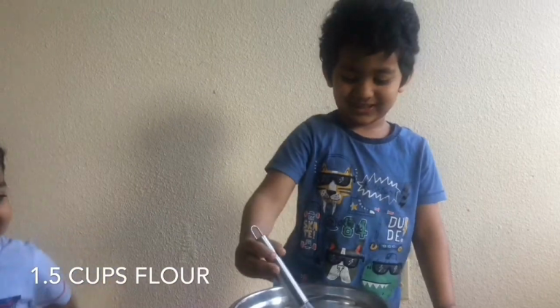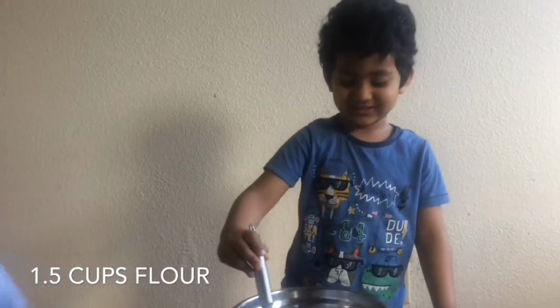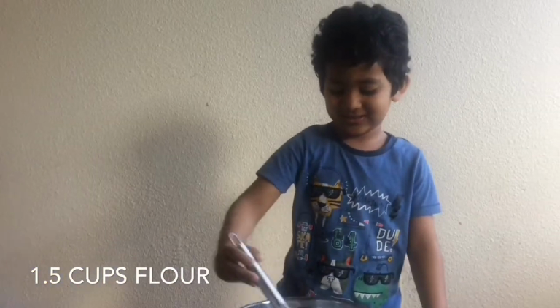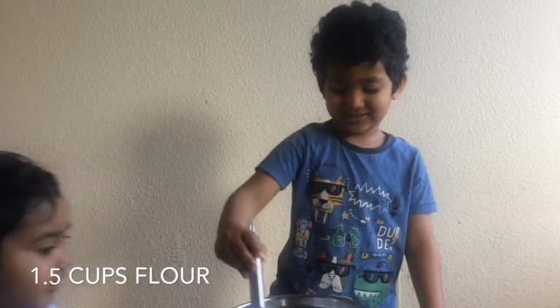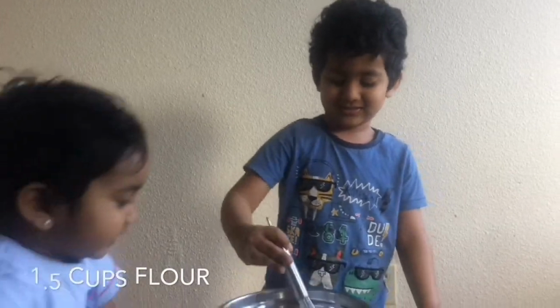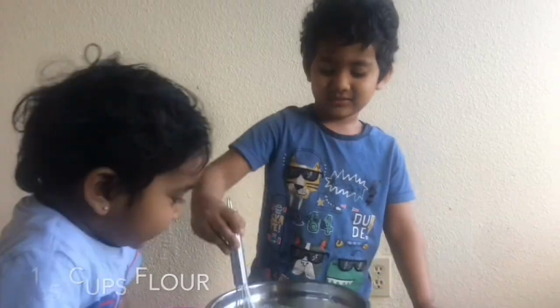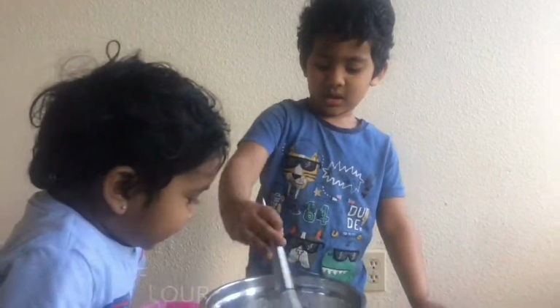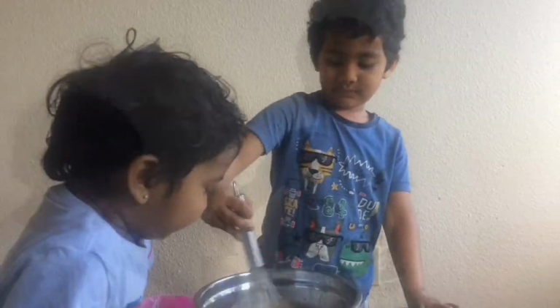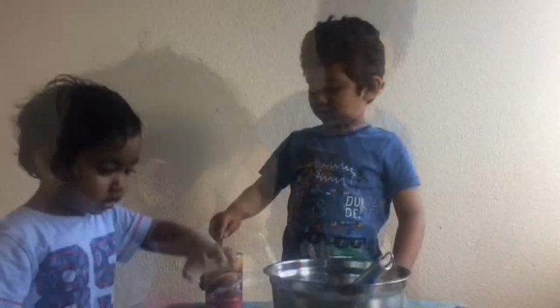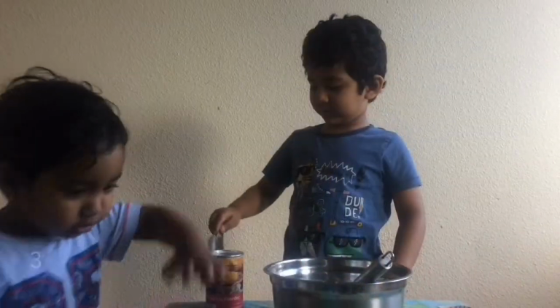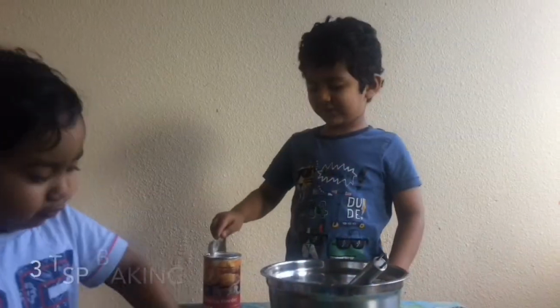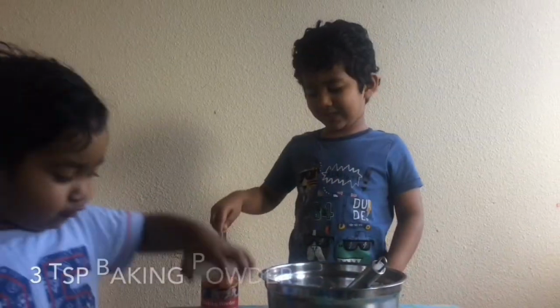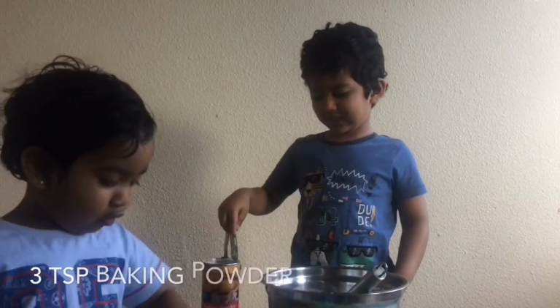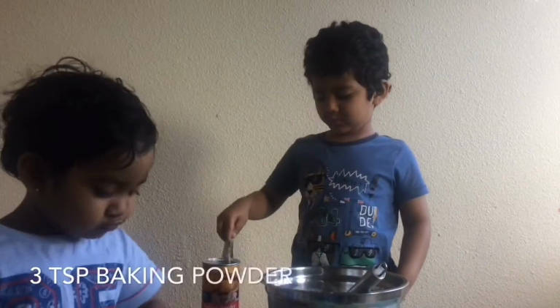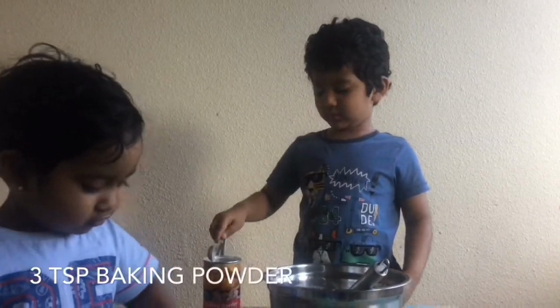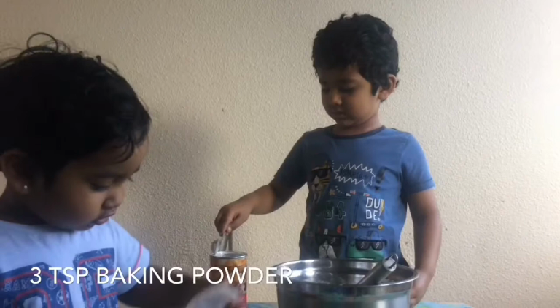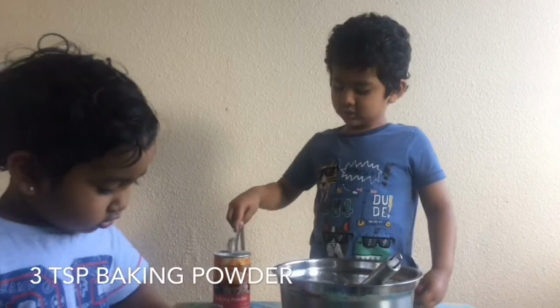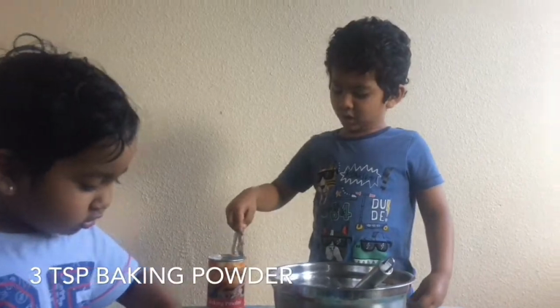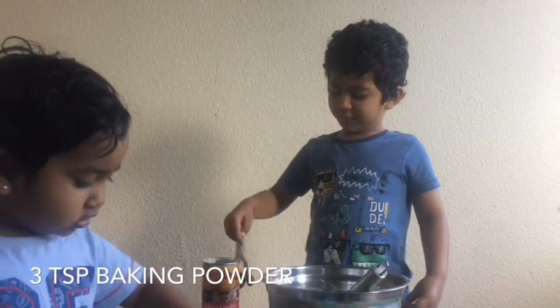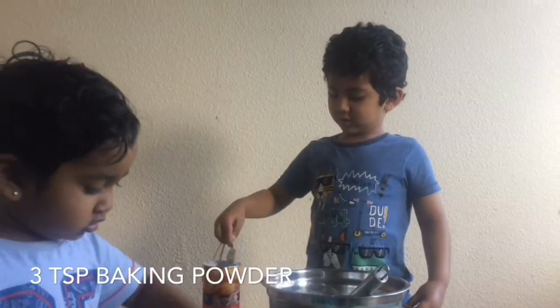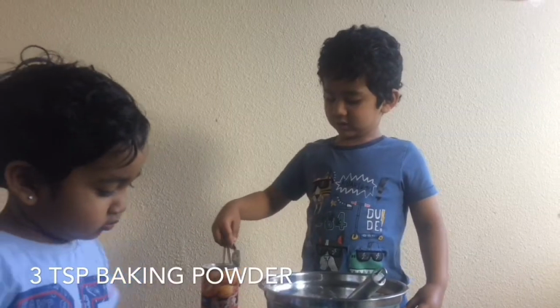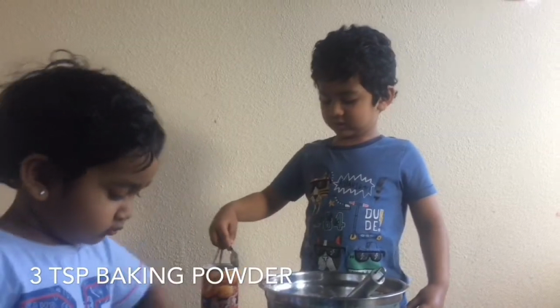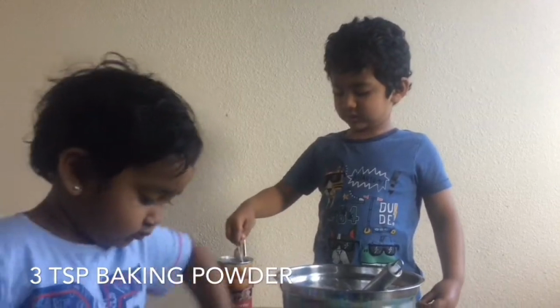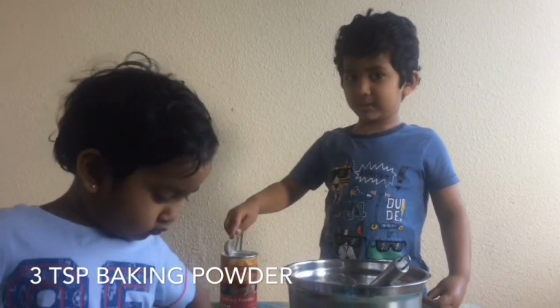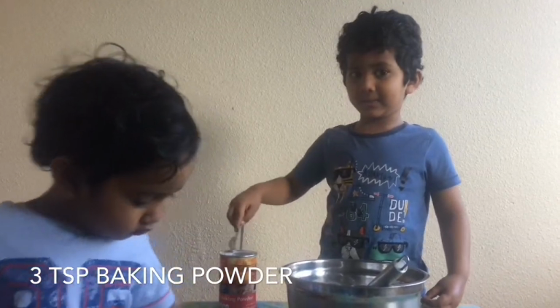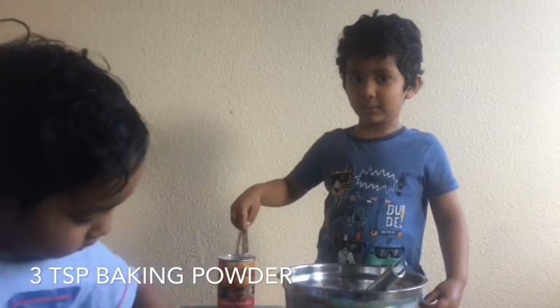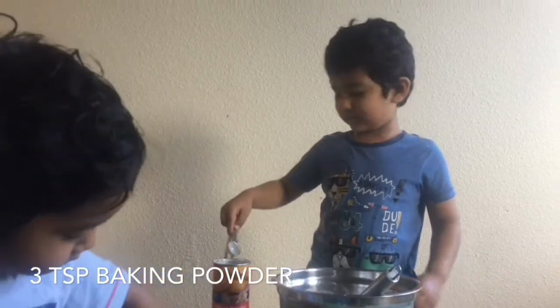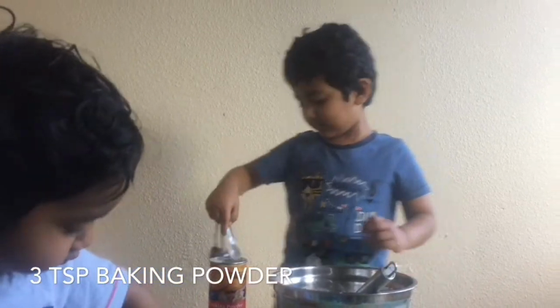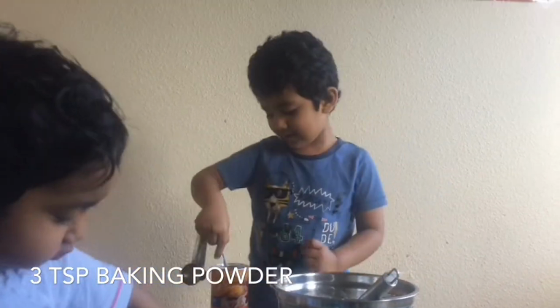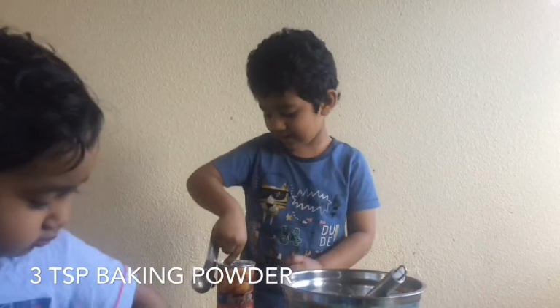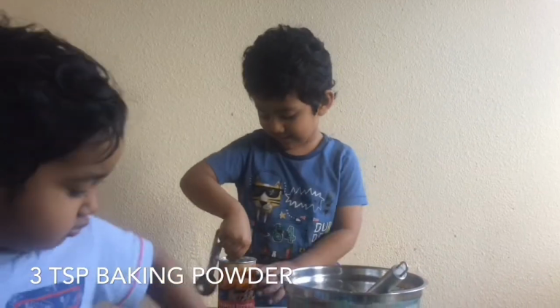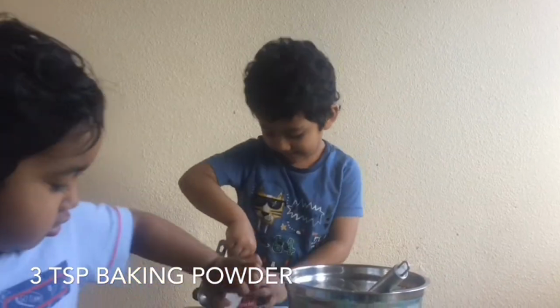That is a lot. Two, three — three spoons of baking powder. One.